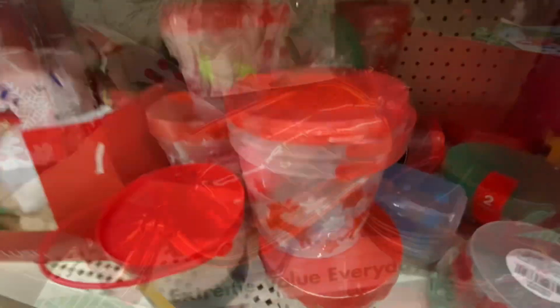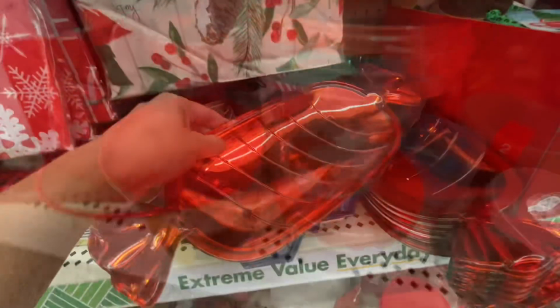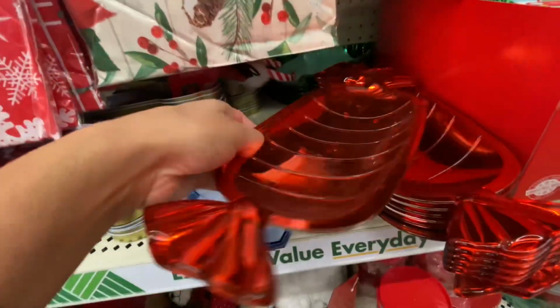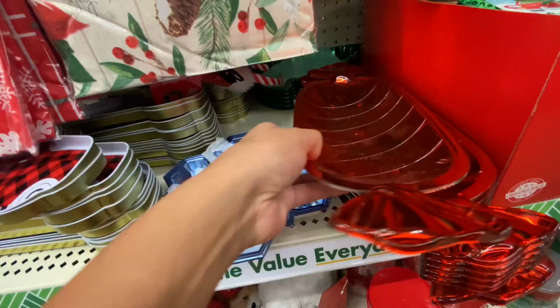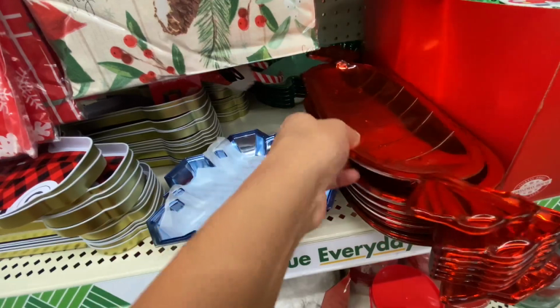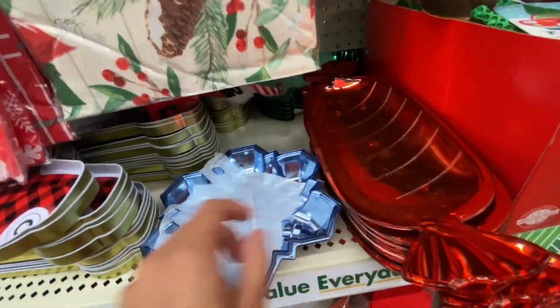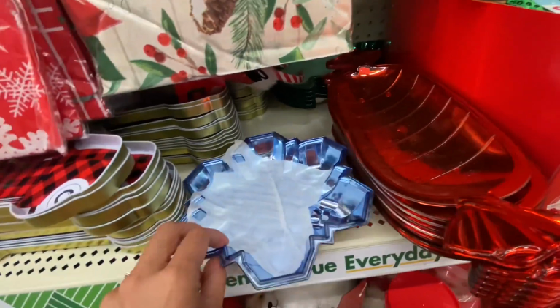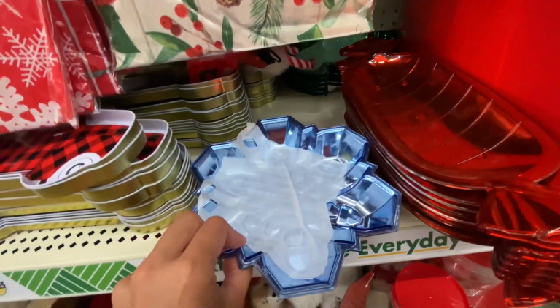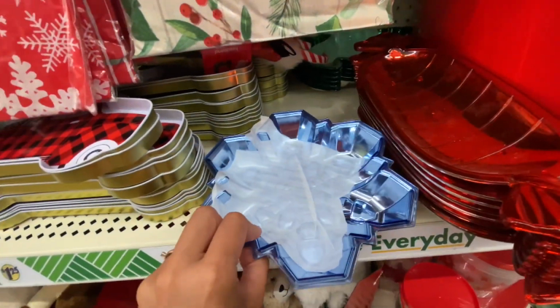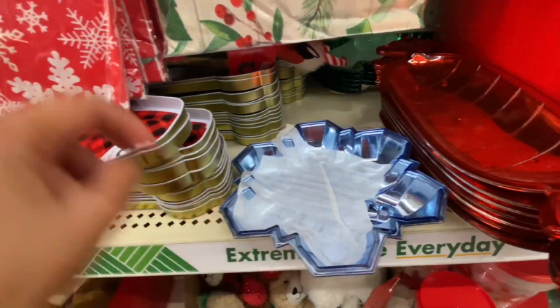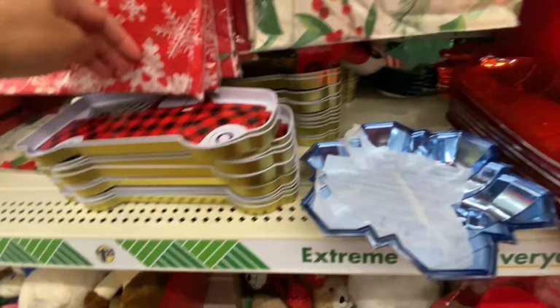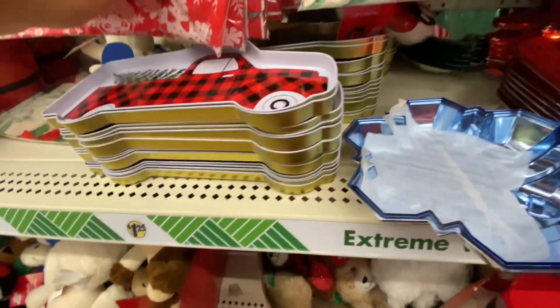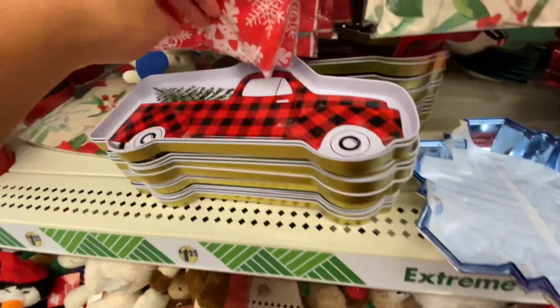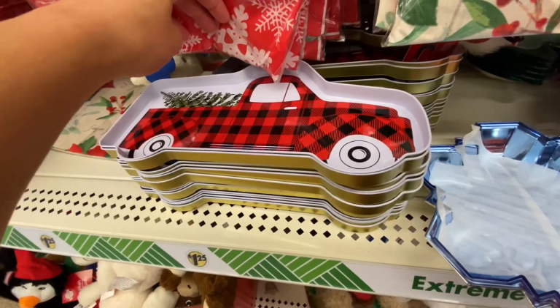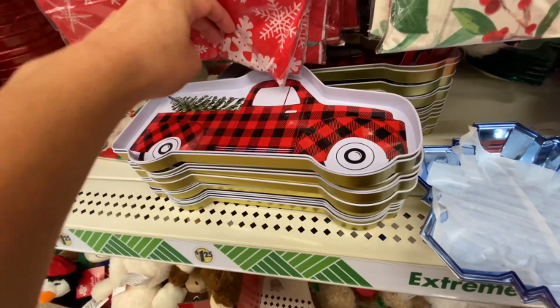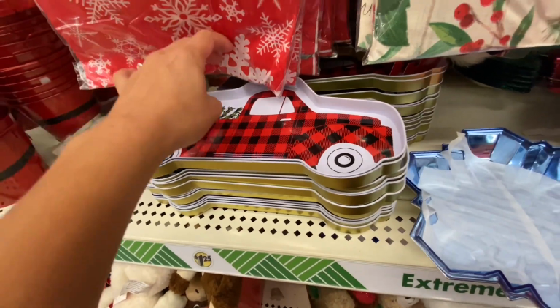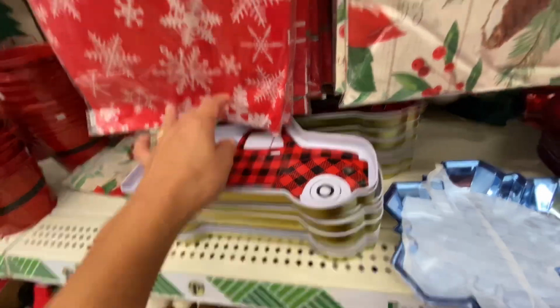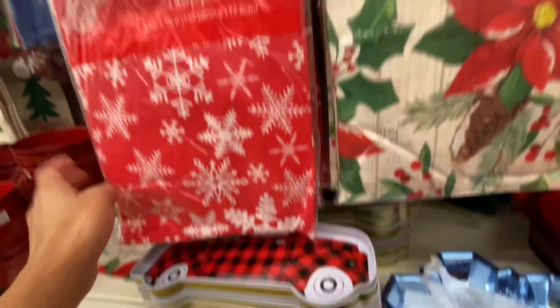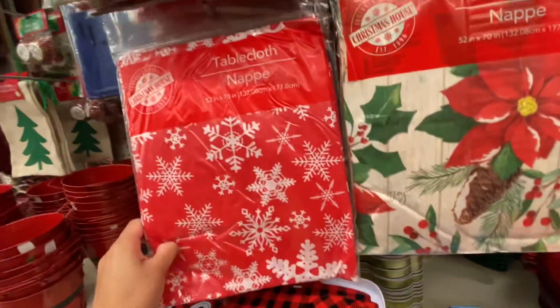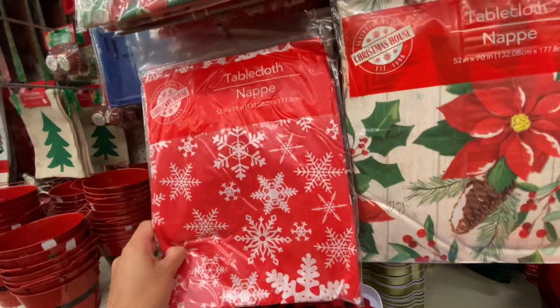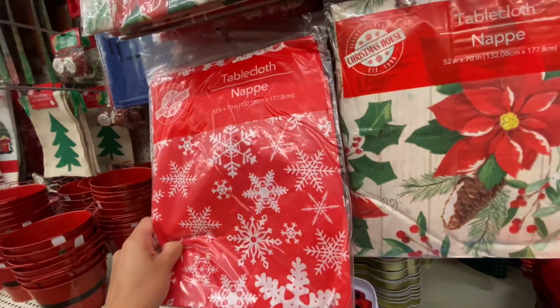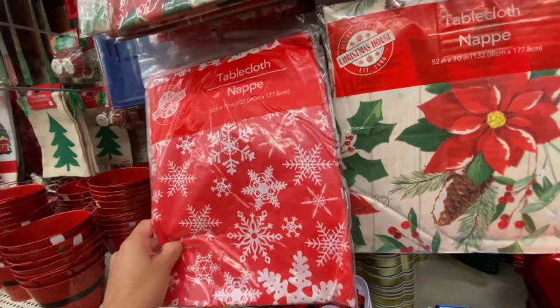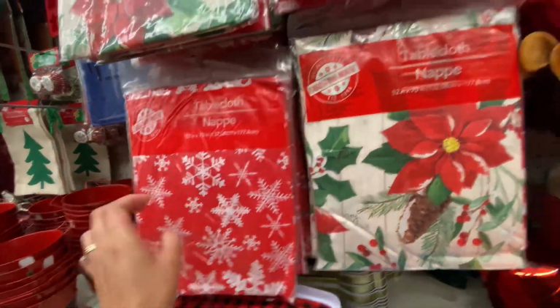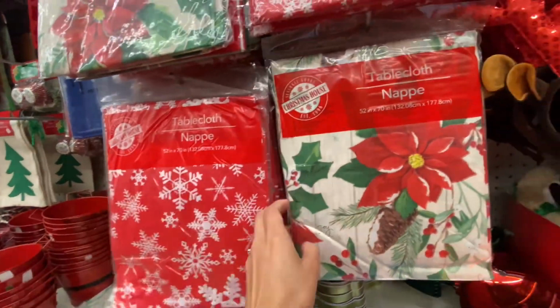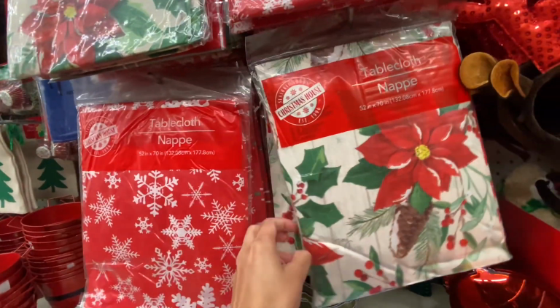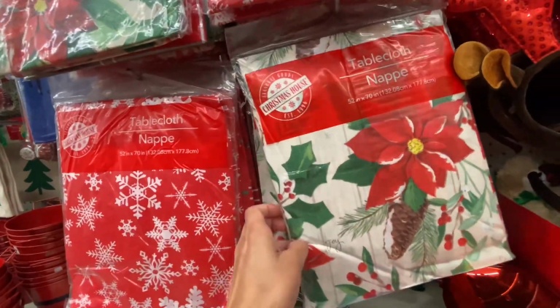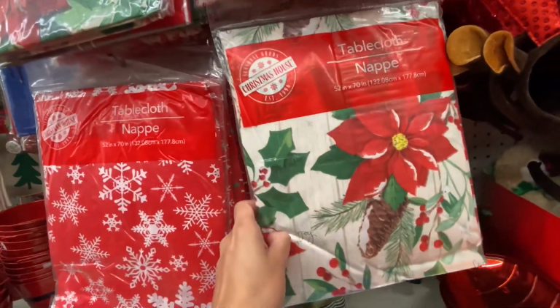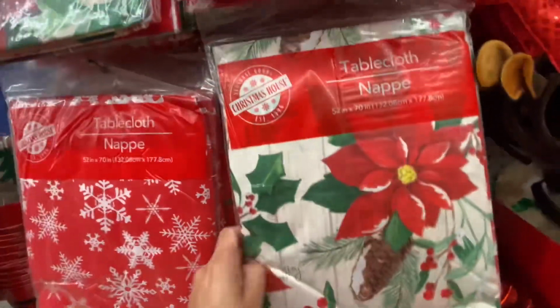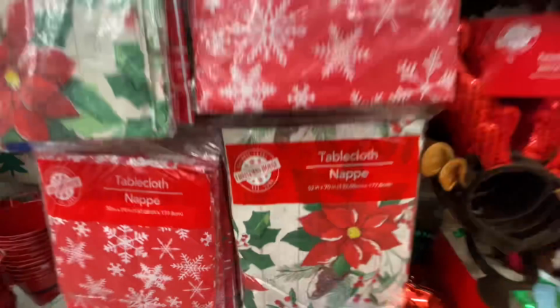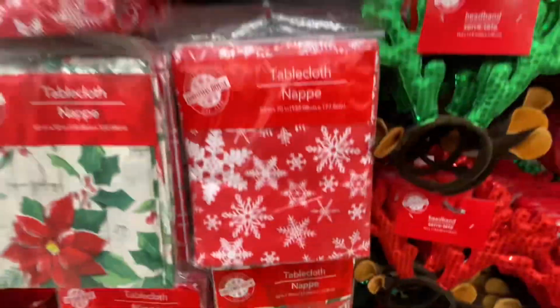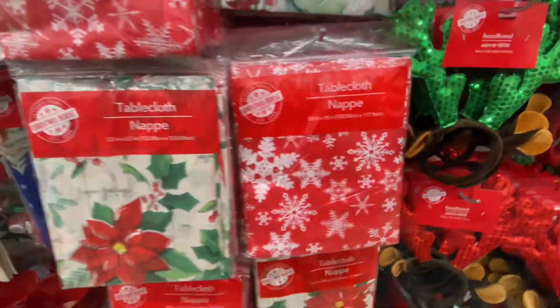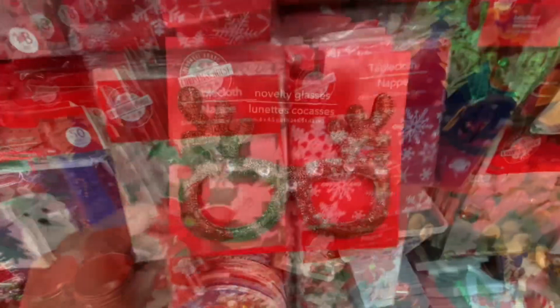They had a few cute little platters — a candy one, a snowflake one, and a truck. I've been looking for a football platter and I have not found one anywhere, so let me know if you've seen any please.